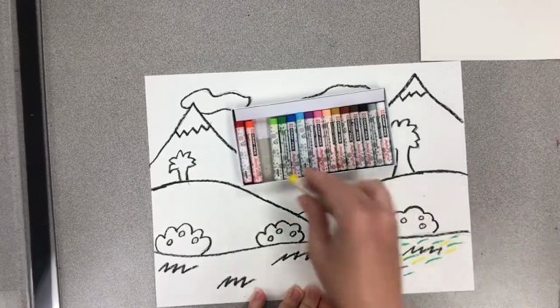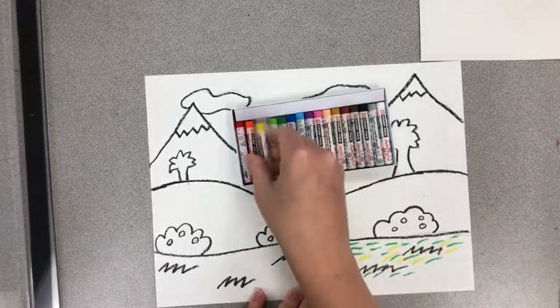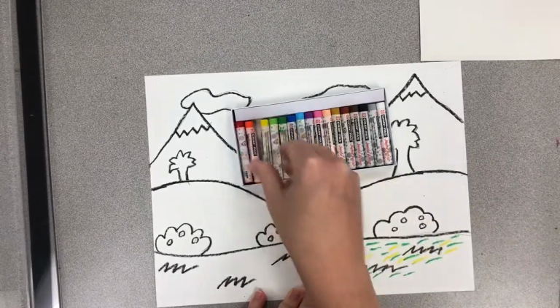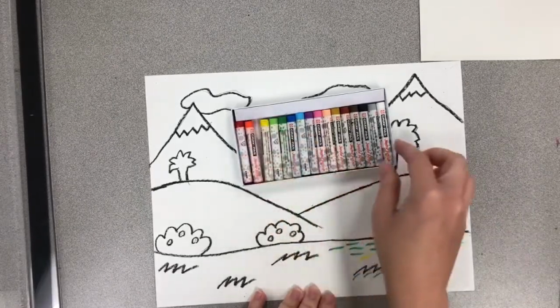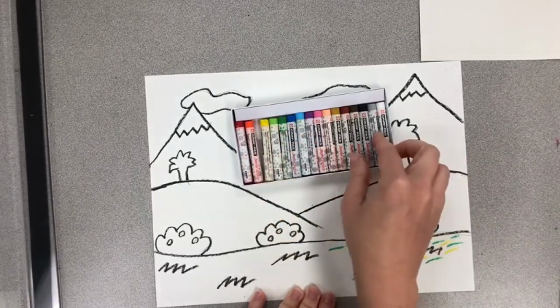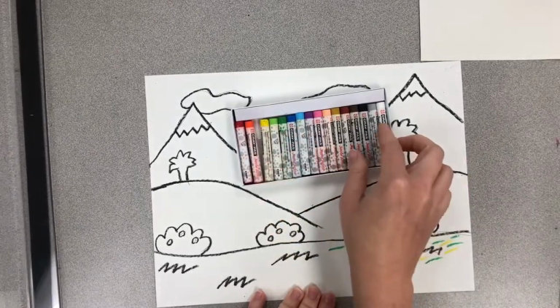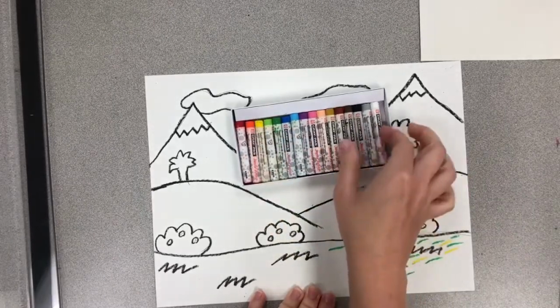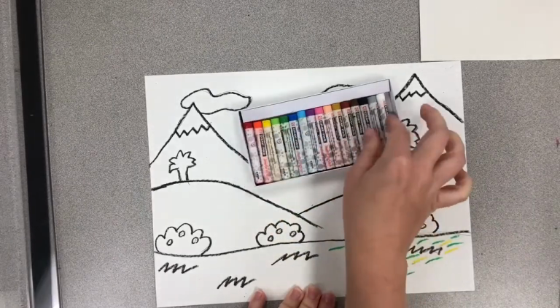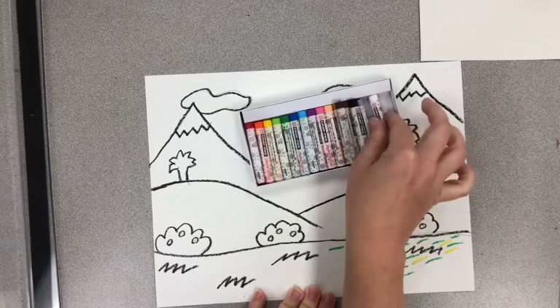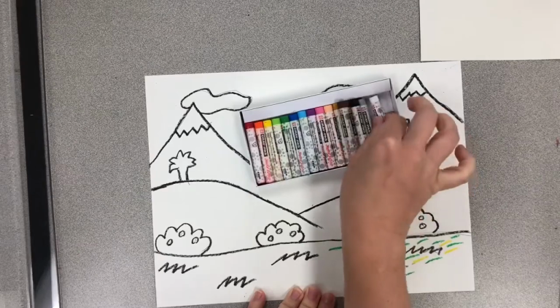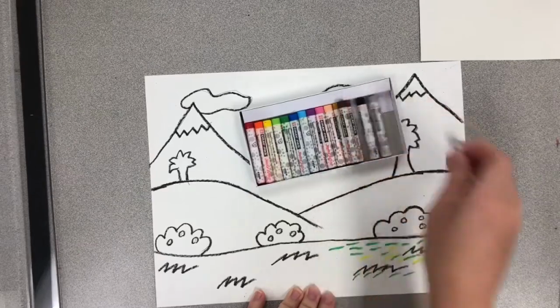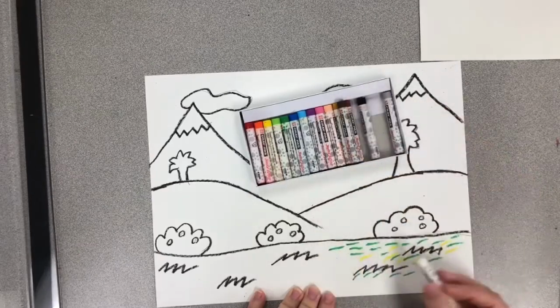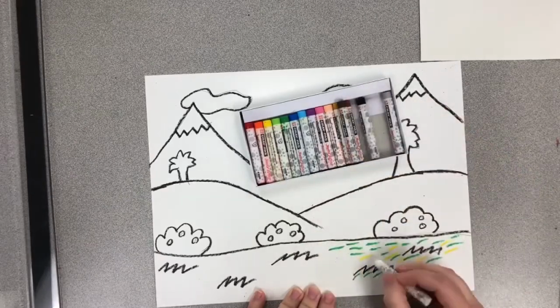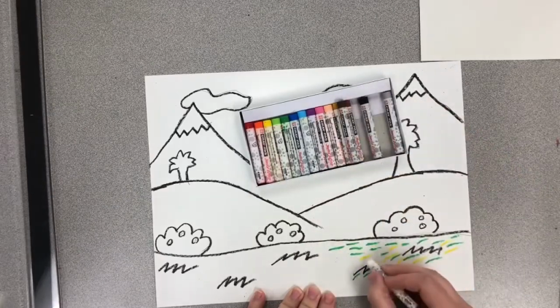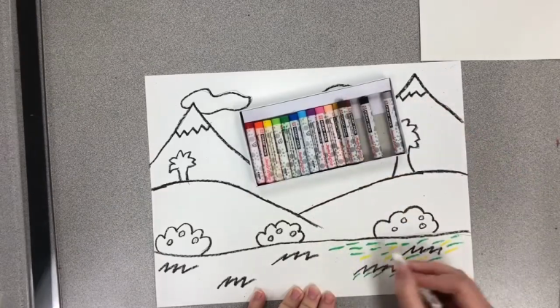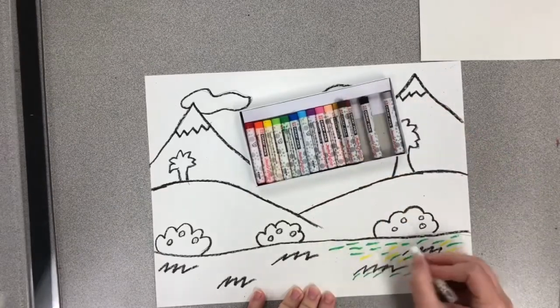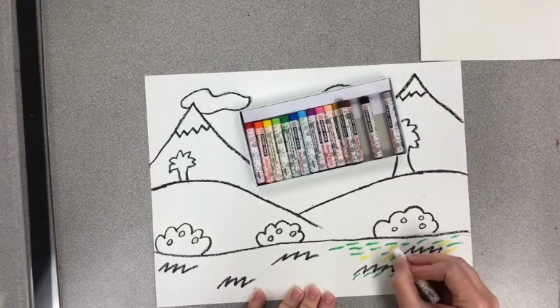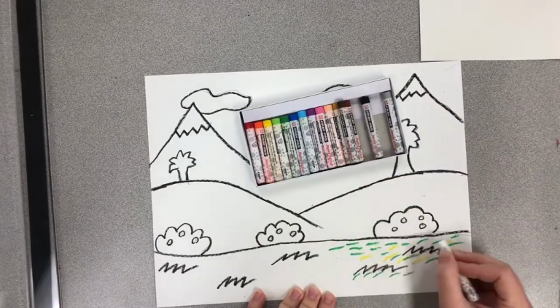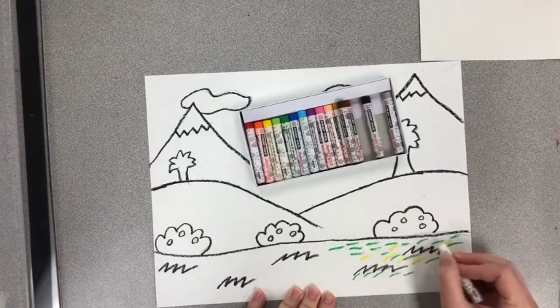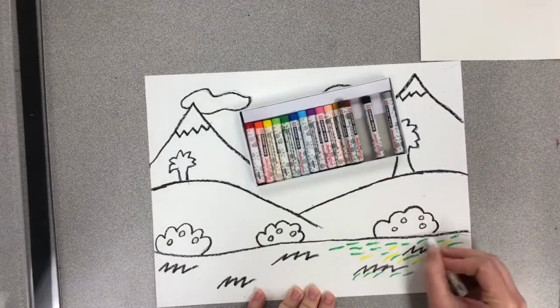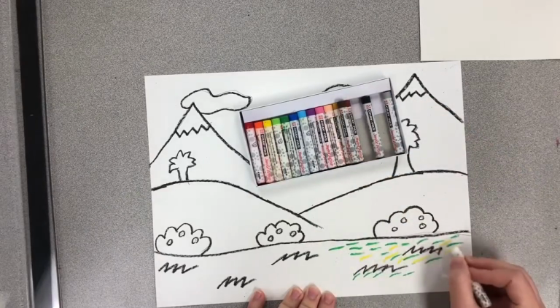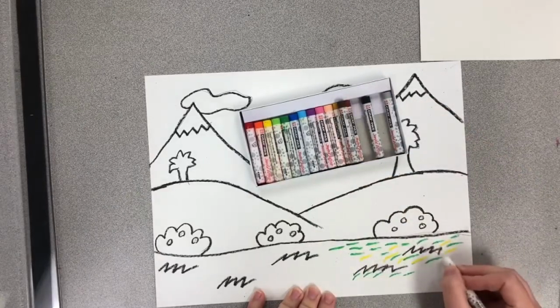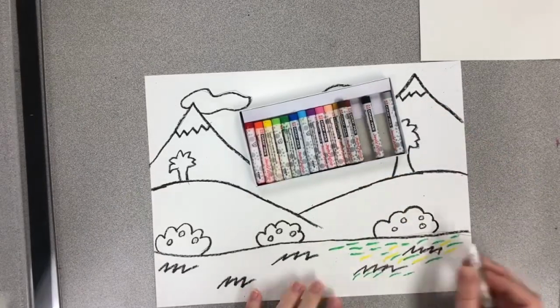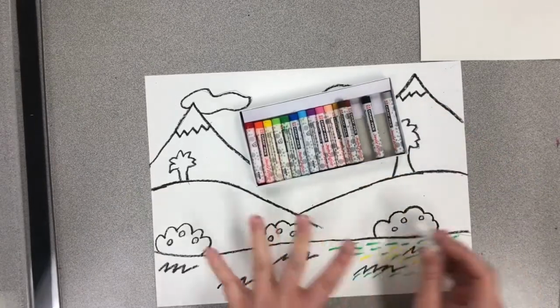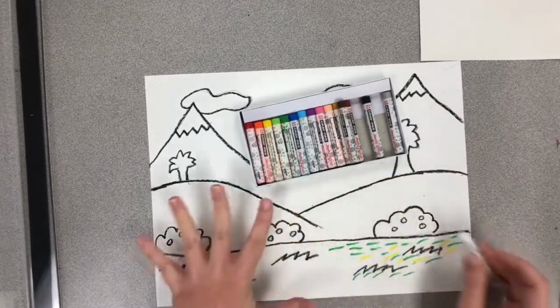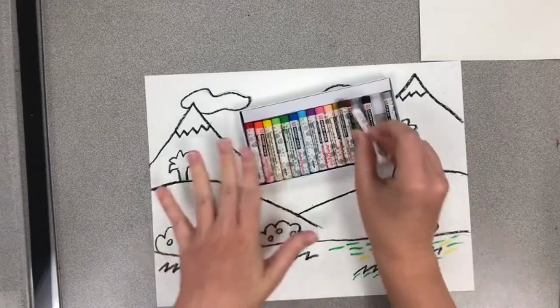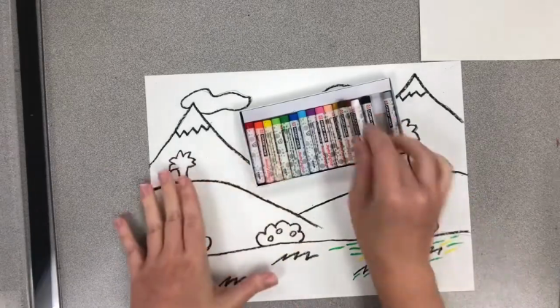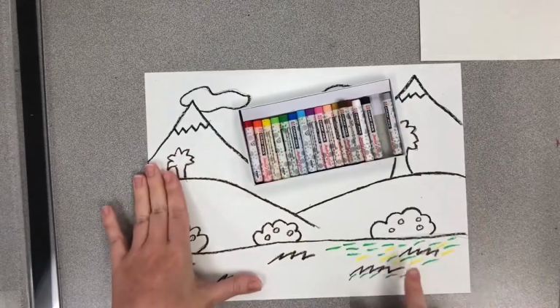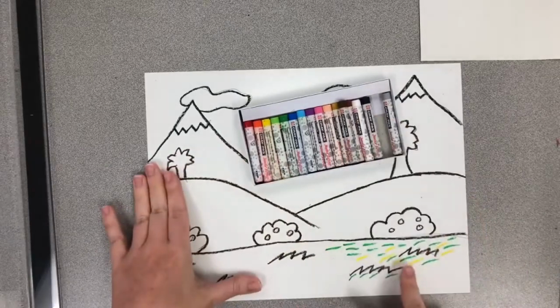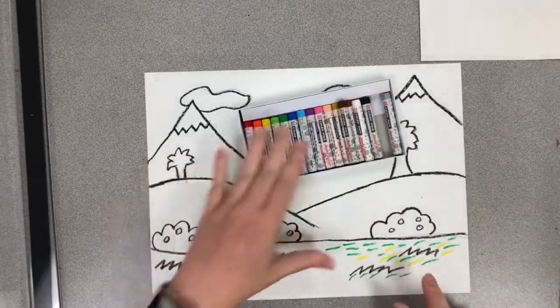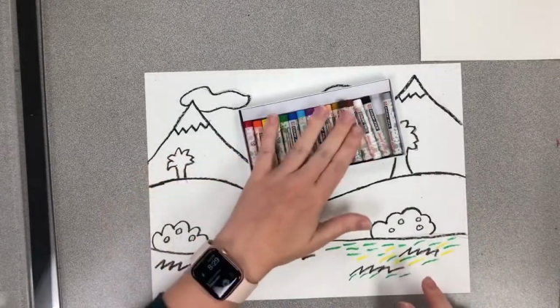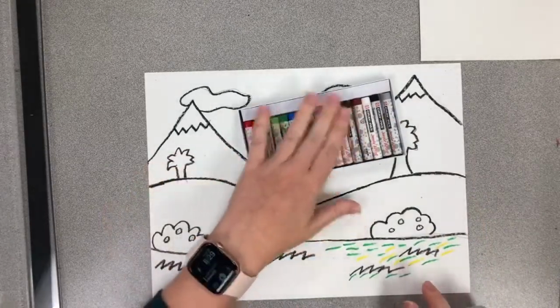One of the cool things with this is if we do a little bit of white, it will show up later. So we're going to fill up our whole landscape with these impasto style lines.